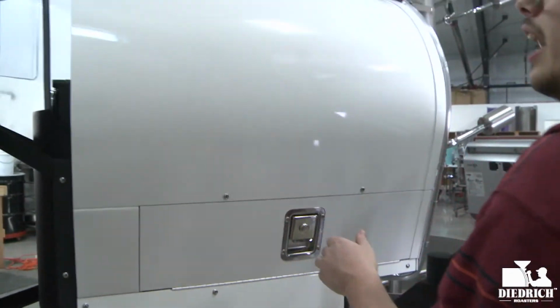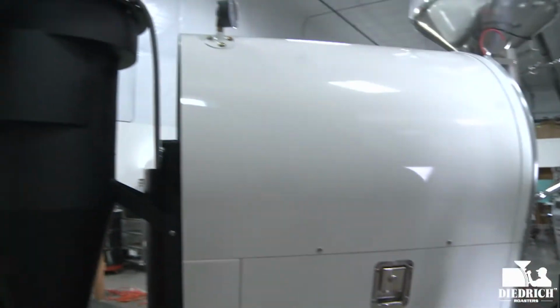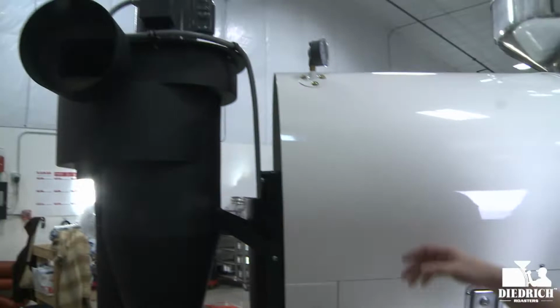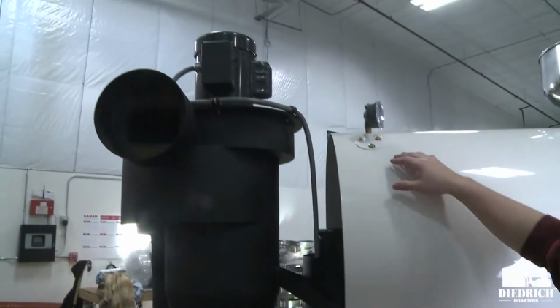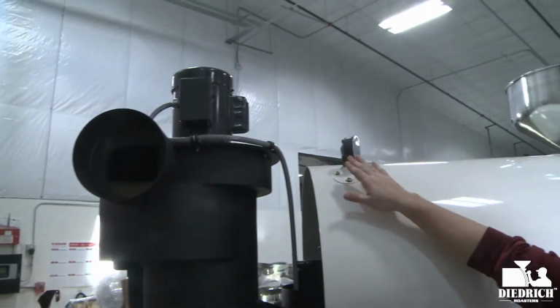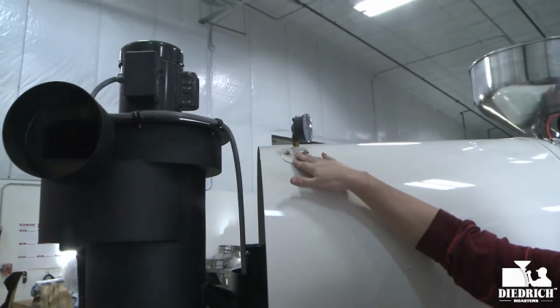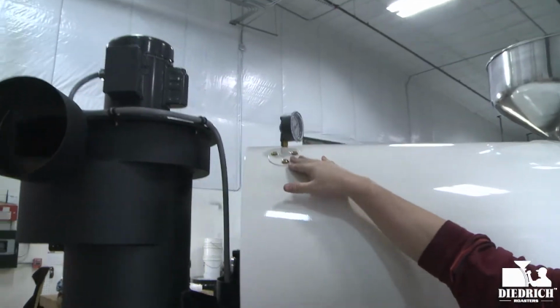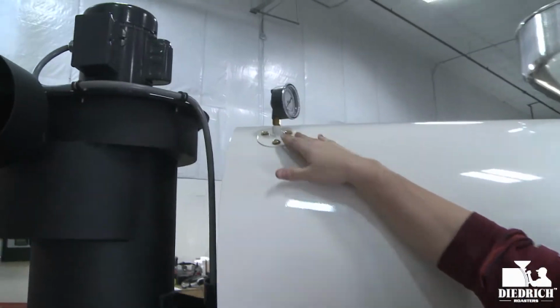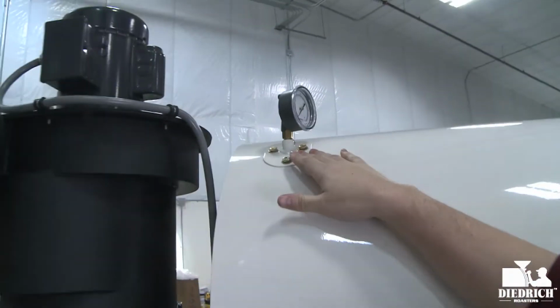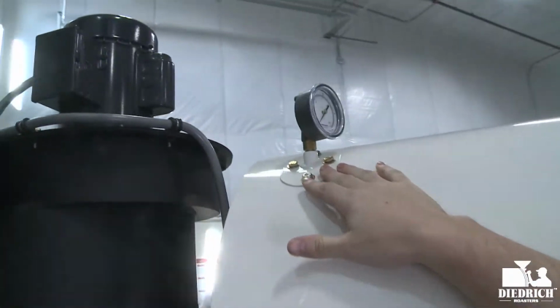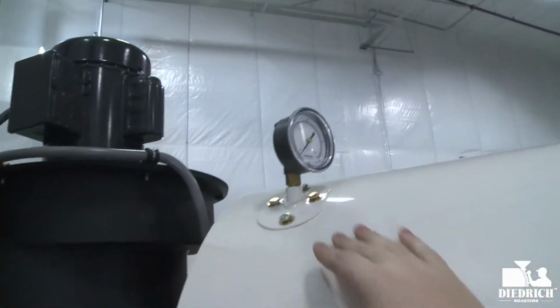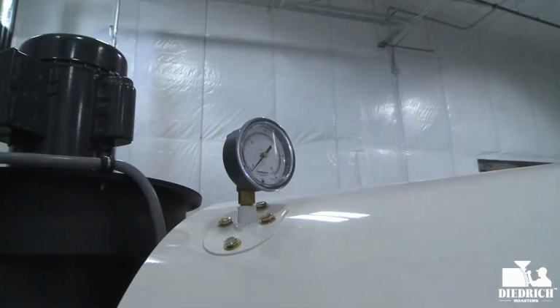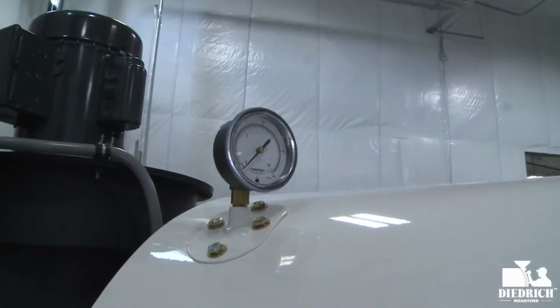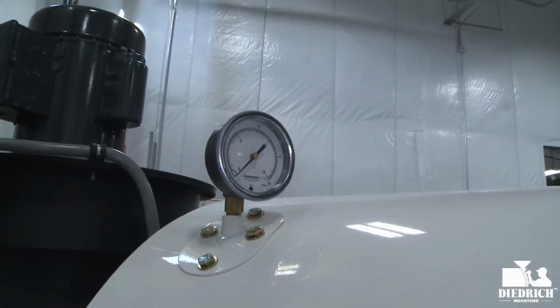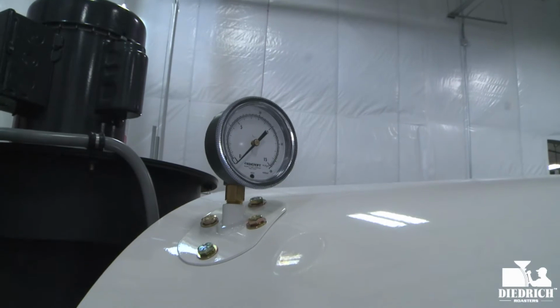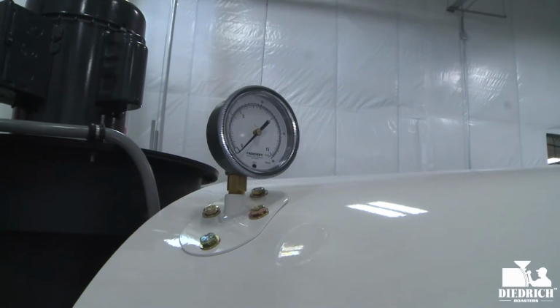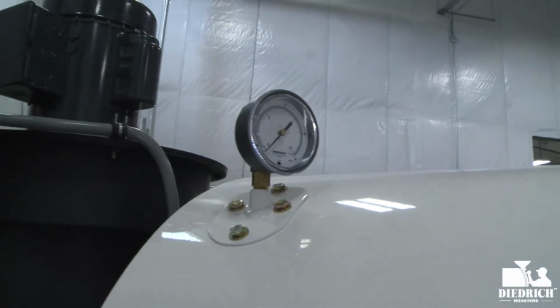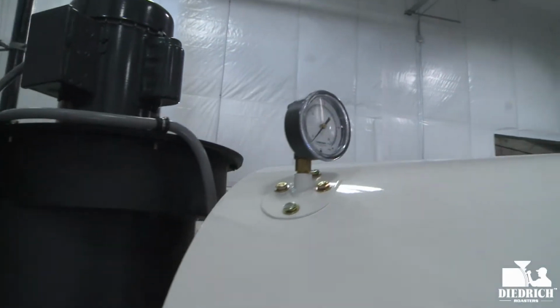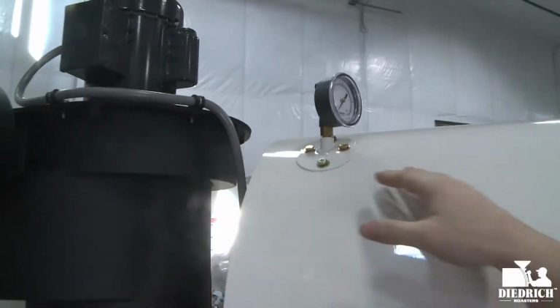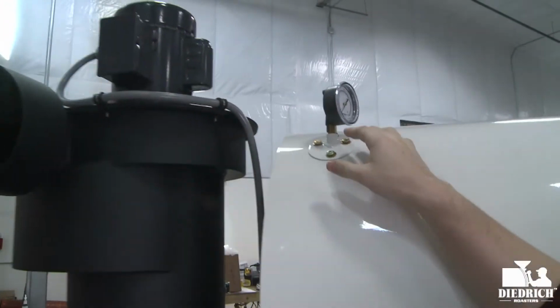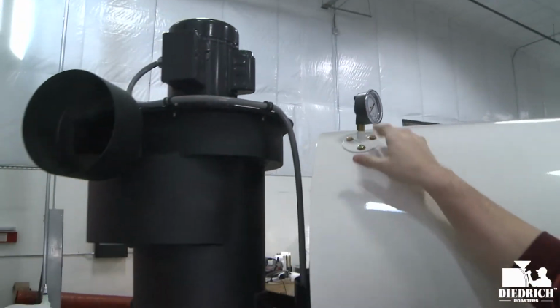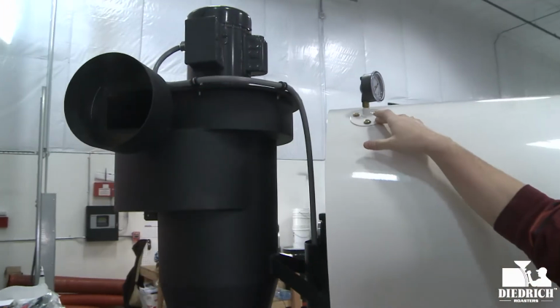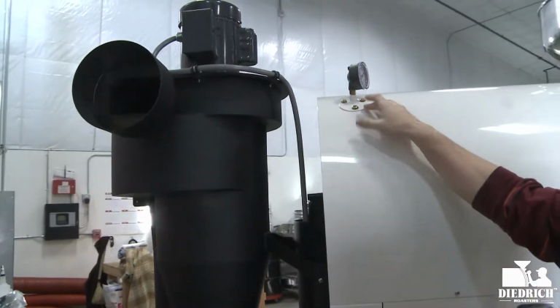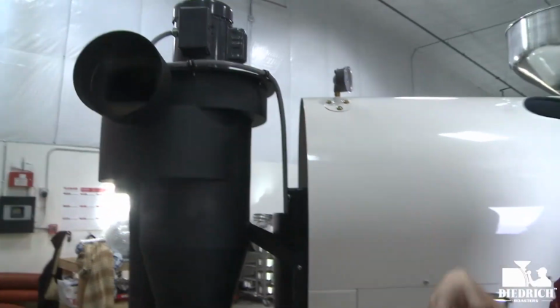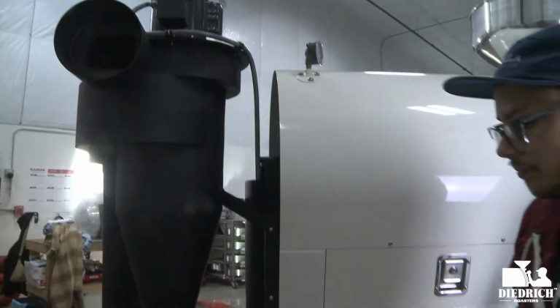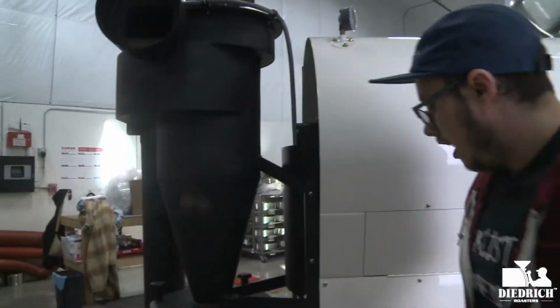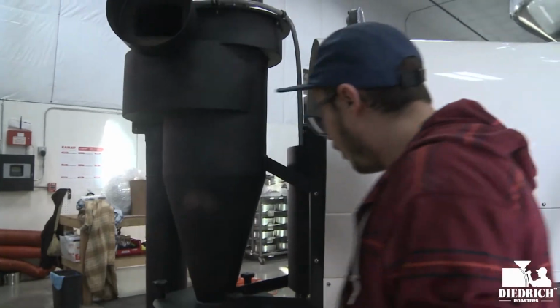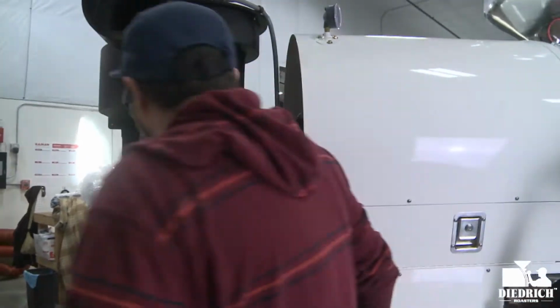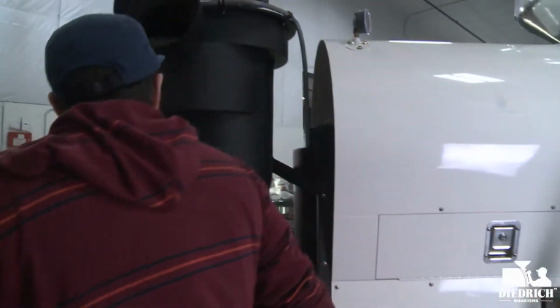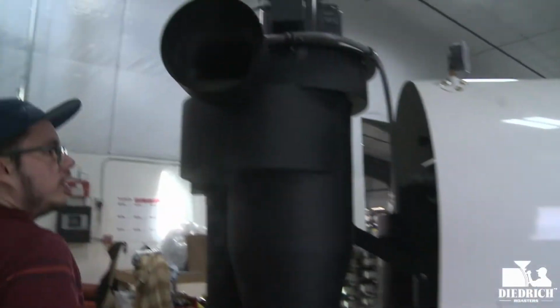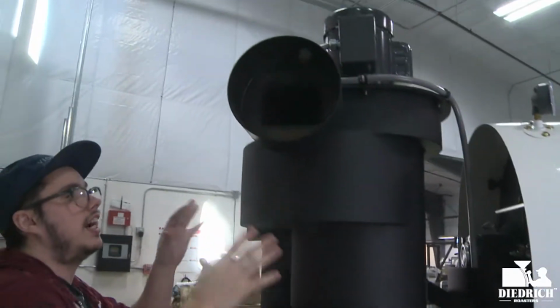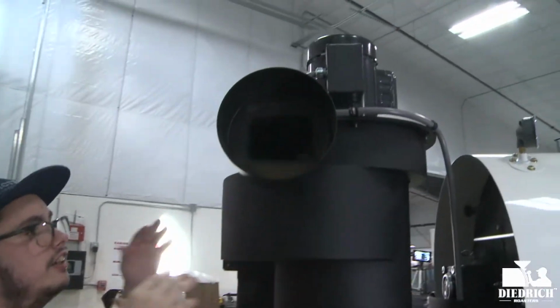Right up here, as always, you have your manometer. Now you can change your gas on your actual screen, but you can see the exact changes right up here on the manometer.